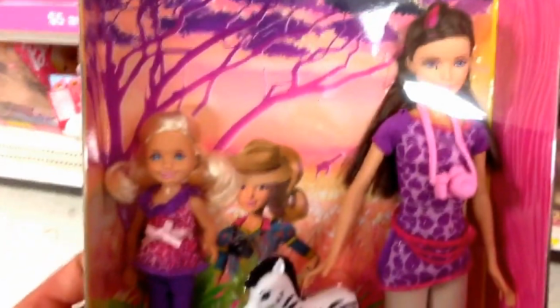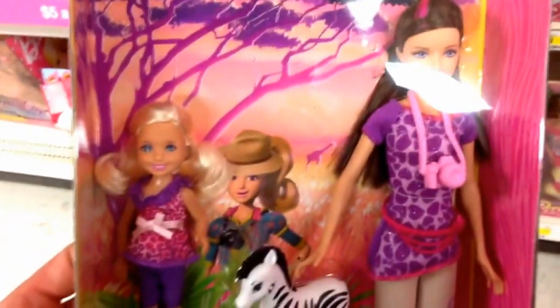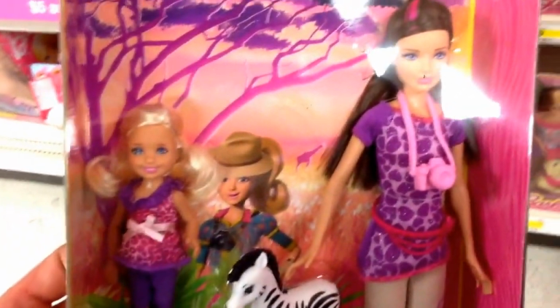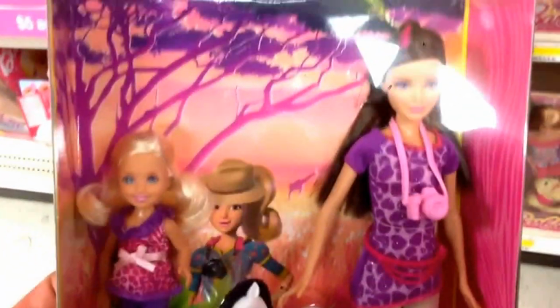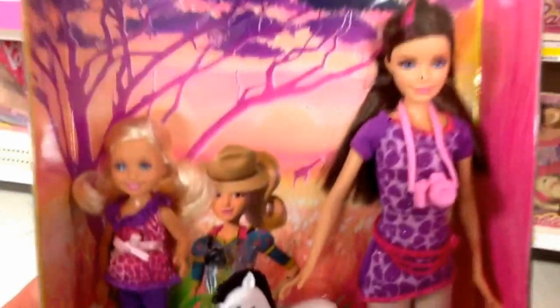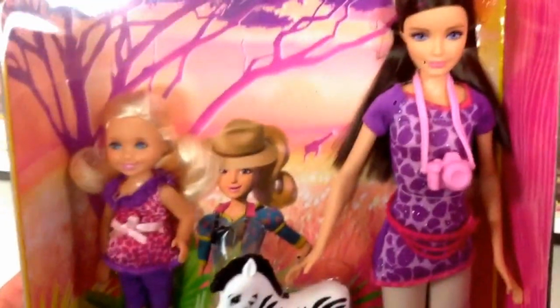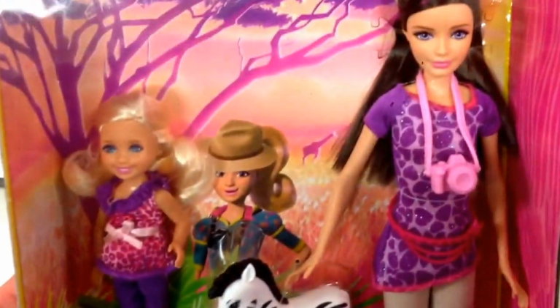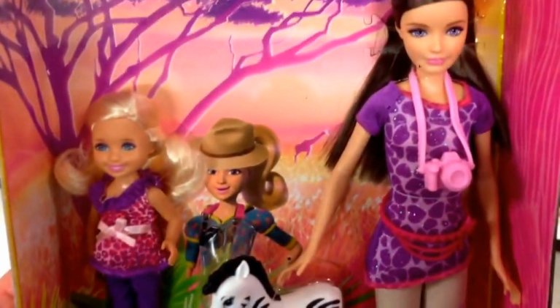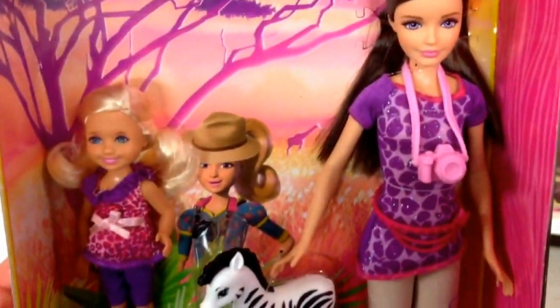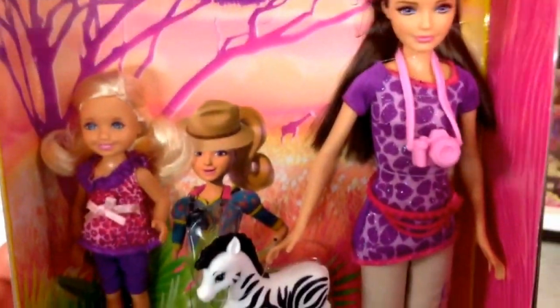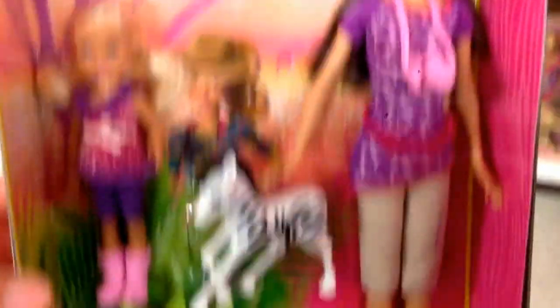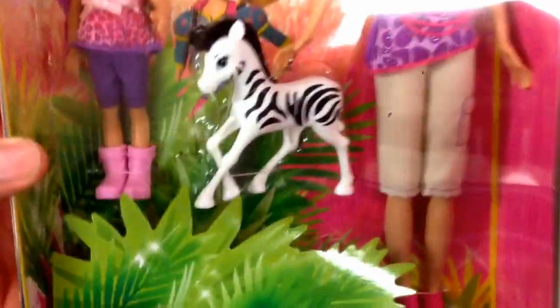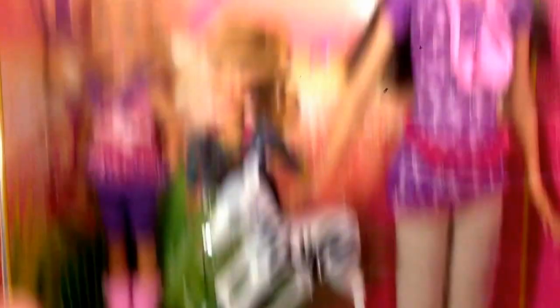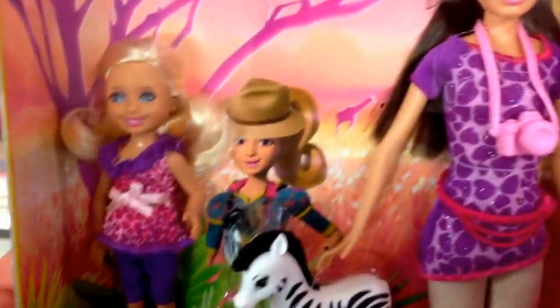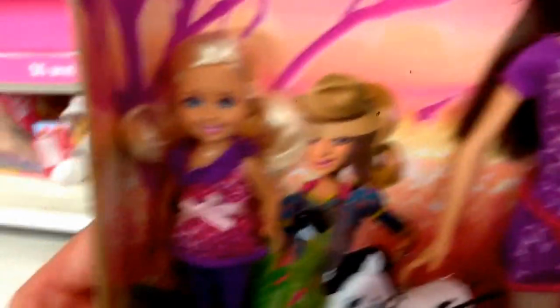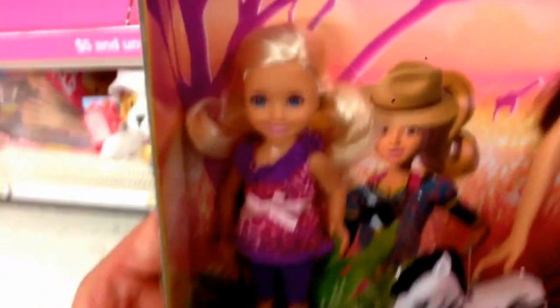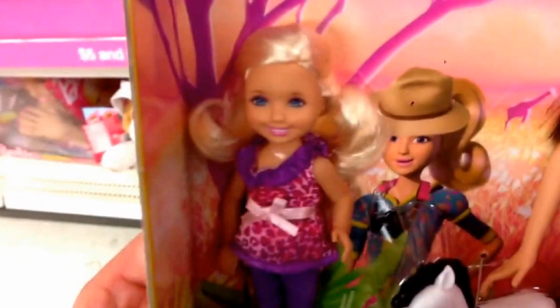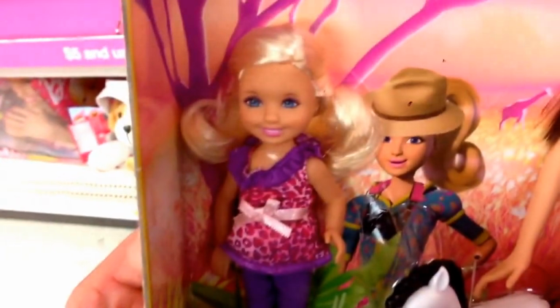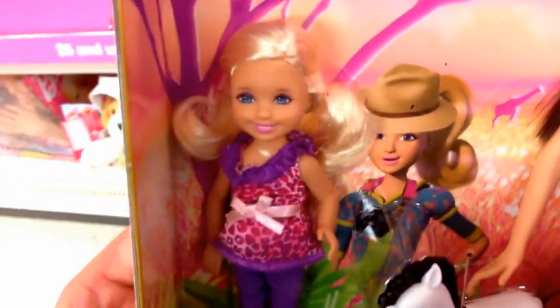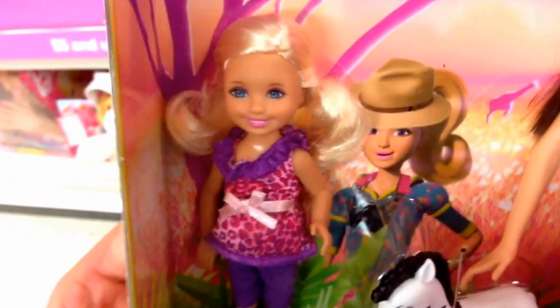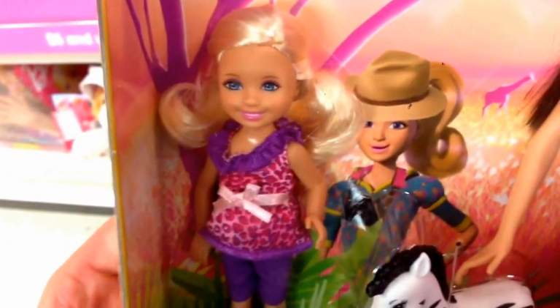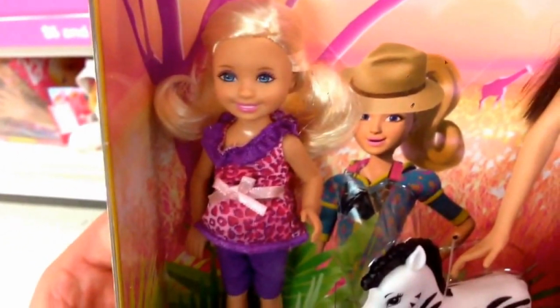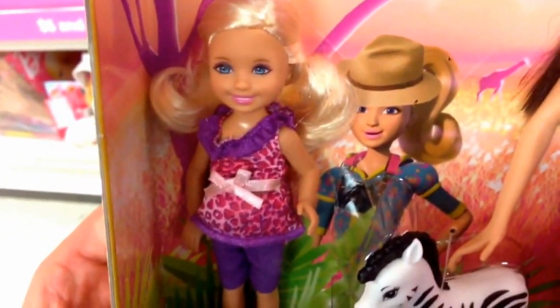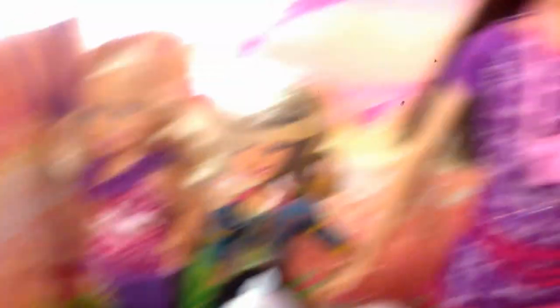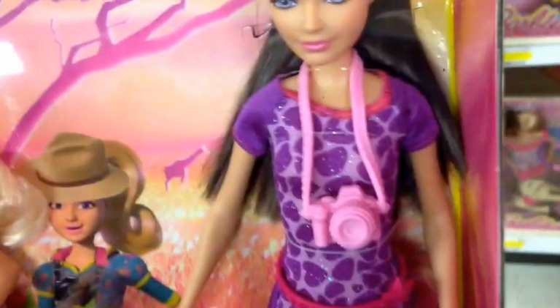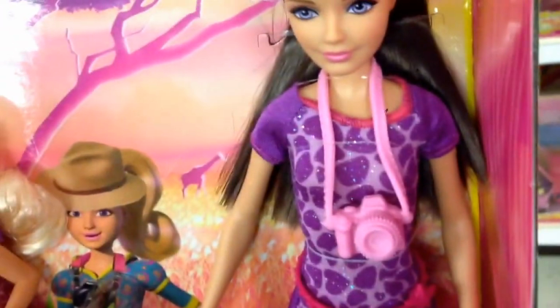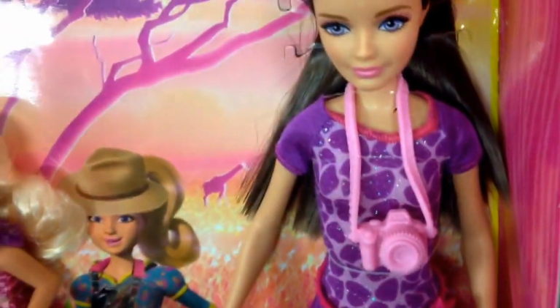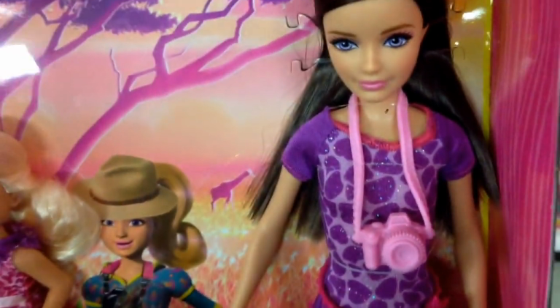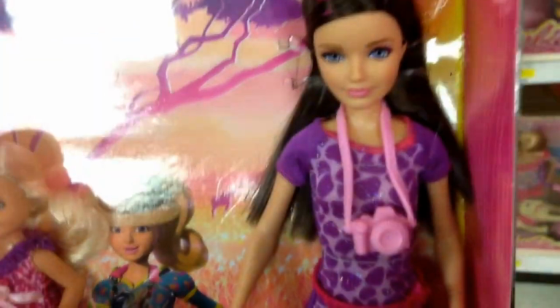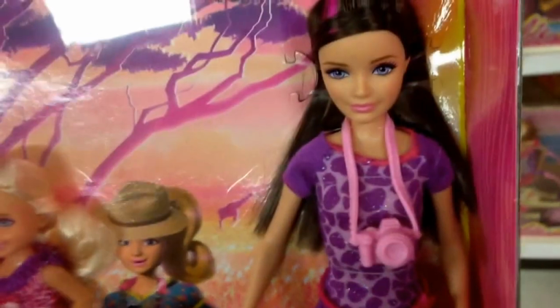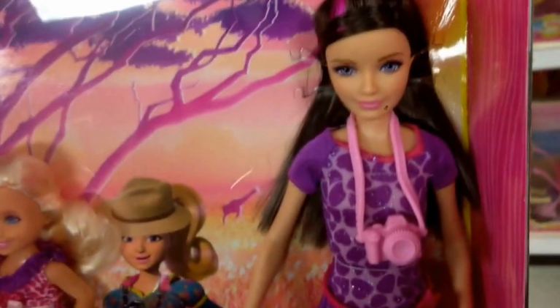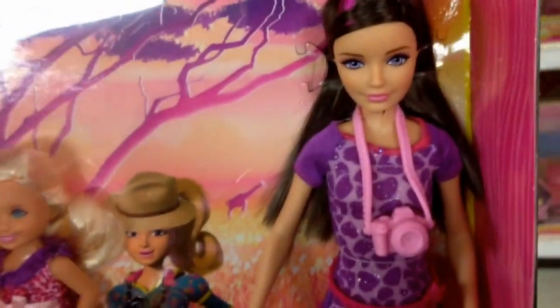This is a super cute little doll set. This is Chelsea and Skipper. You can see Skipper — she's in her little safari leopard print outfit, and then her sister in giraffe print.